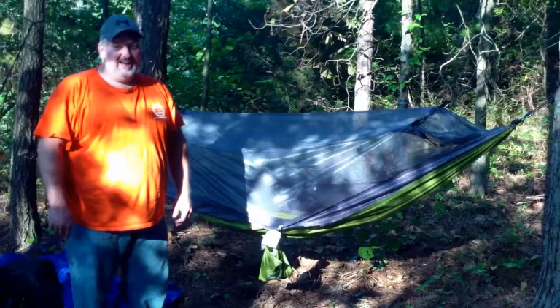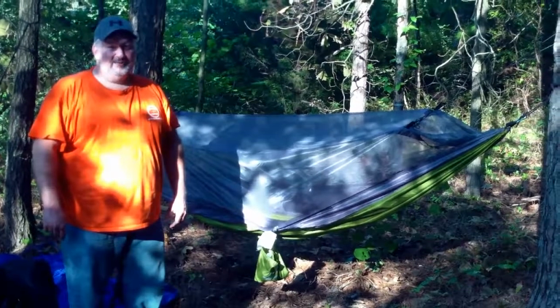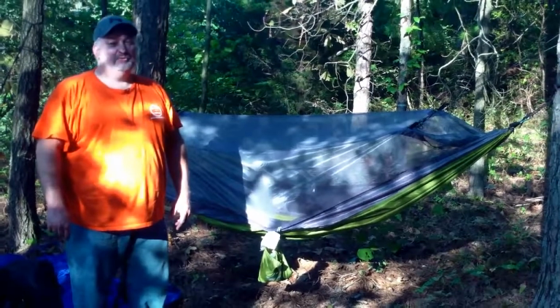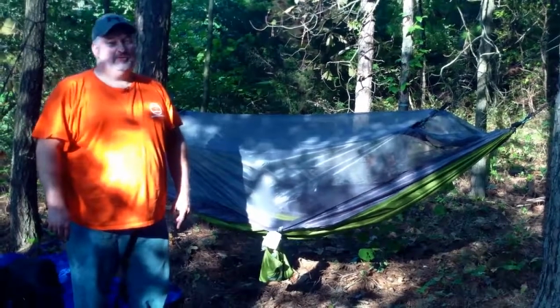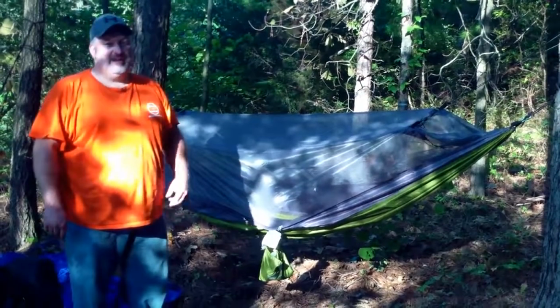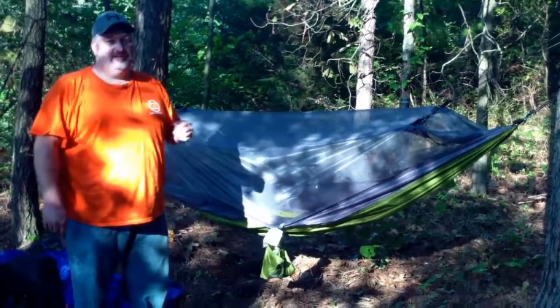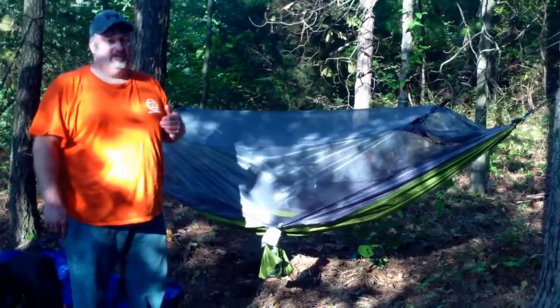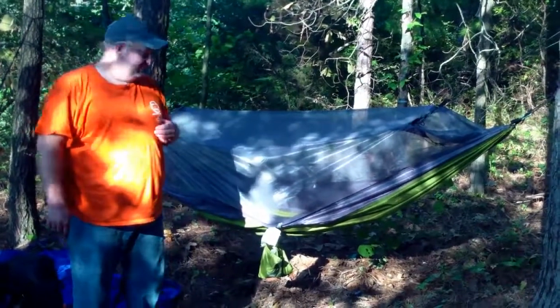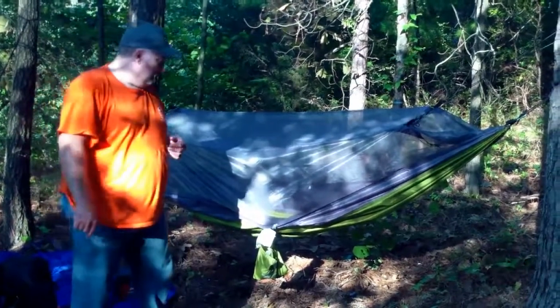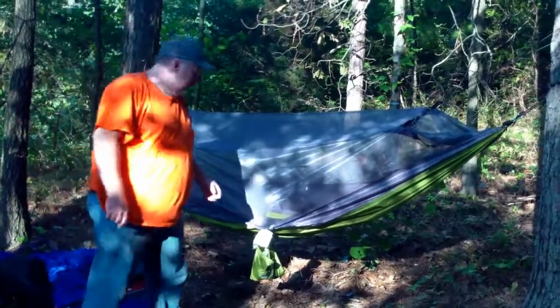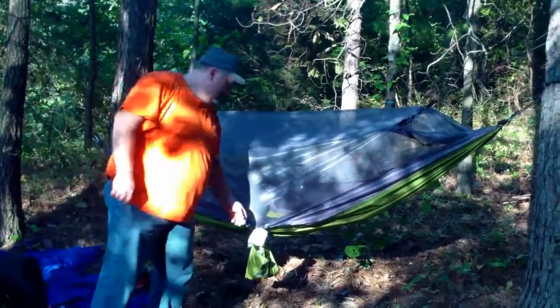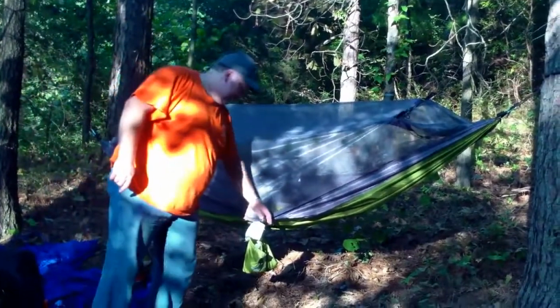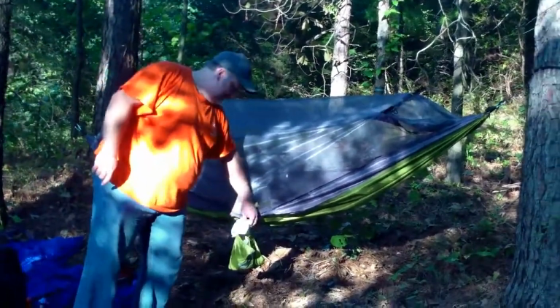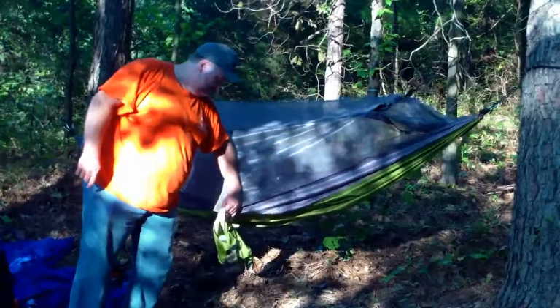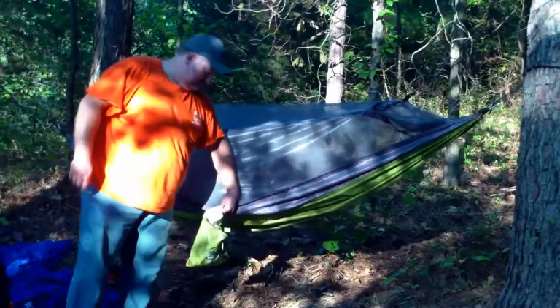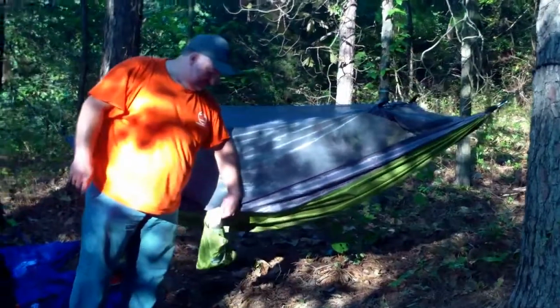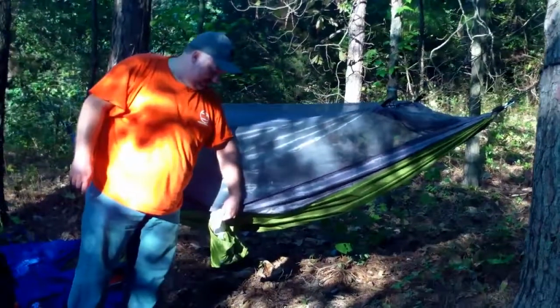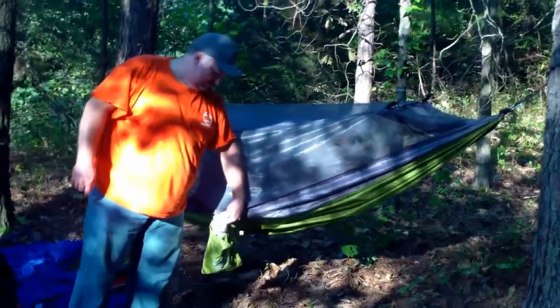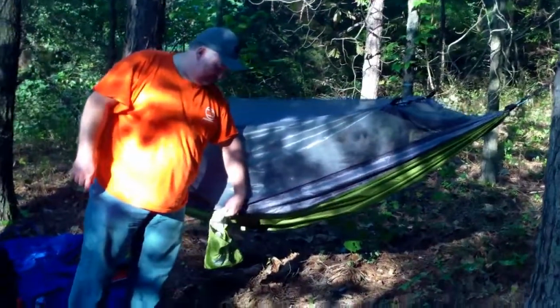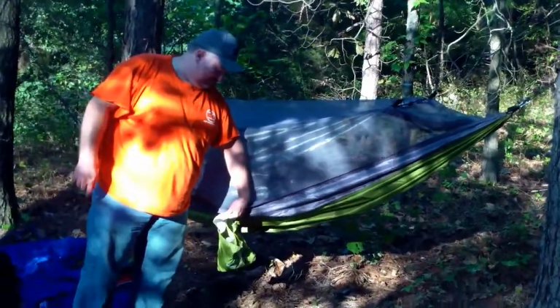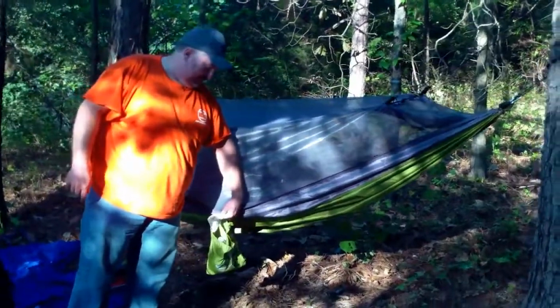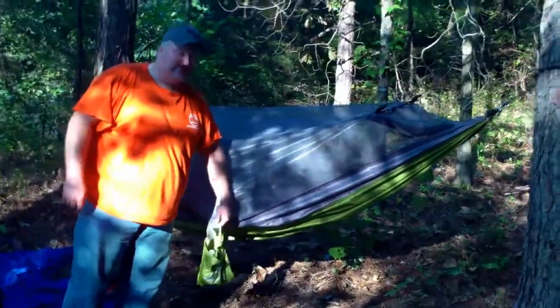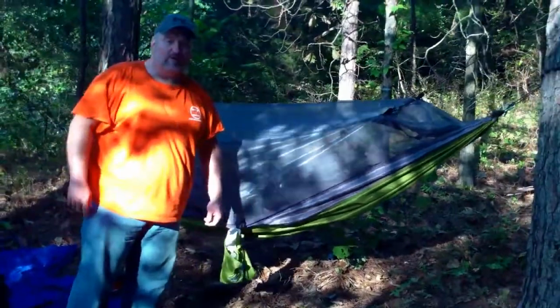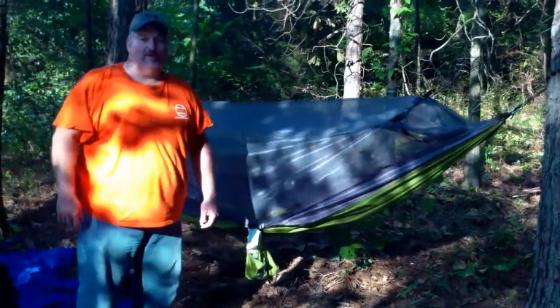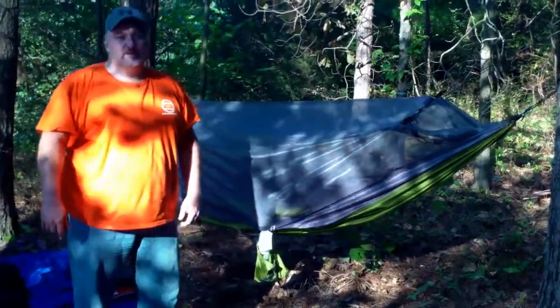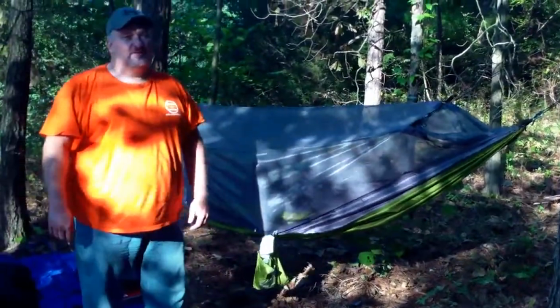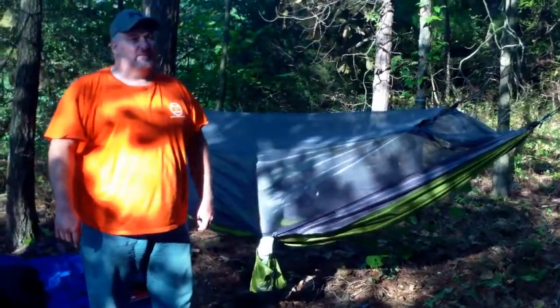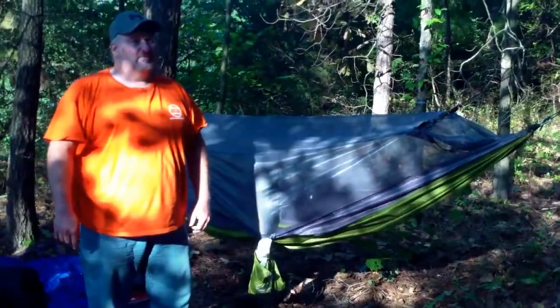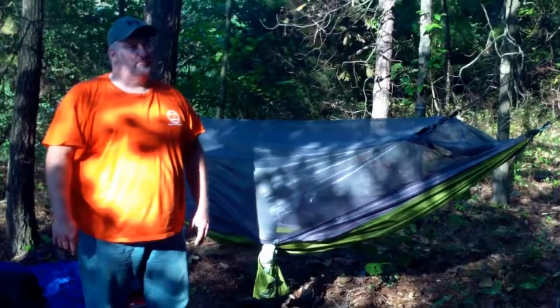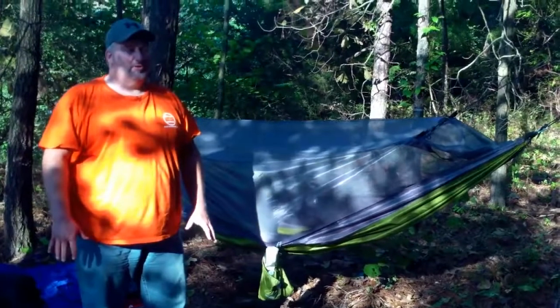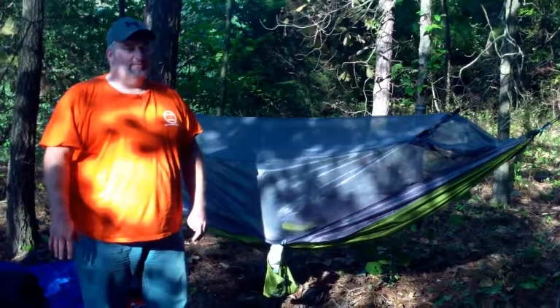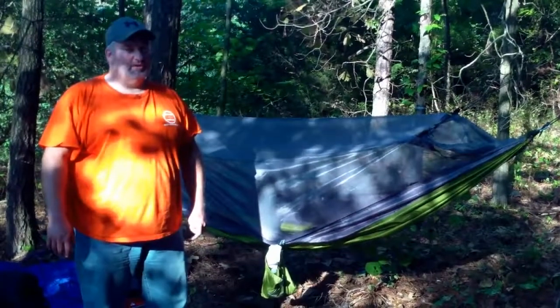Hi, I wanted to do a quick review today of this new hammock that we just picked up. This is the Equip Mosquito Travel Hammock from Walmart. I think it's about between $35 and $40.